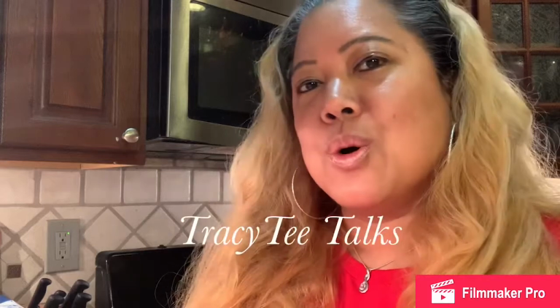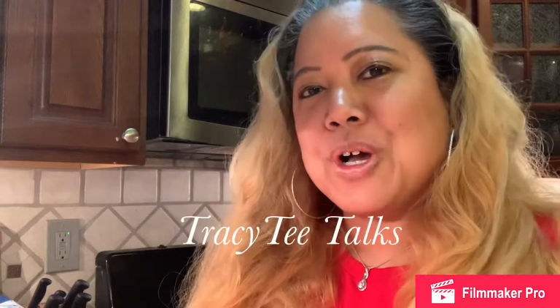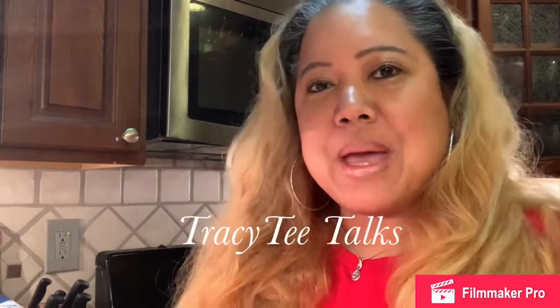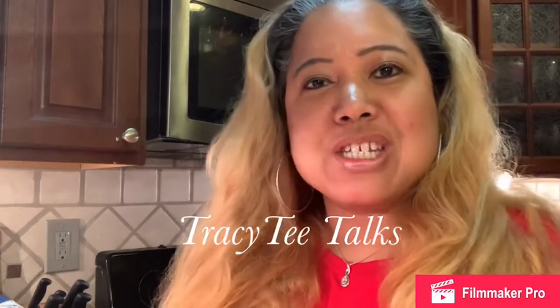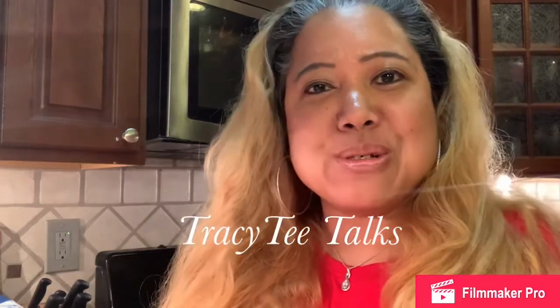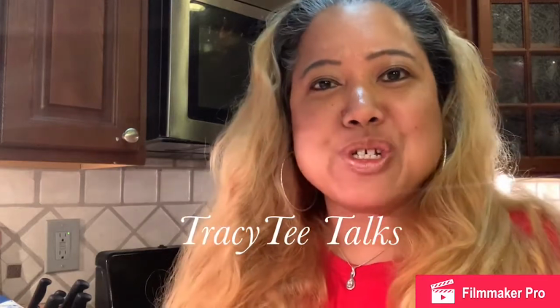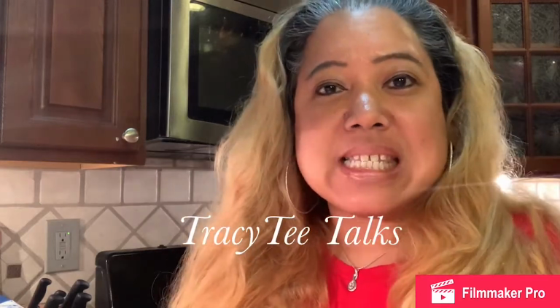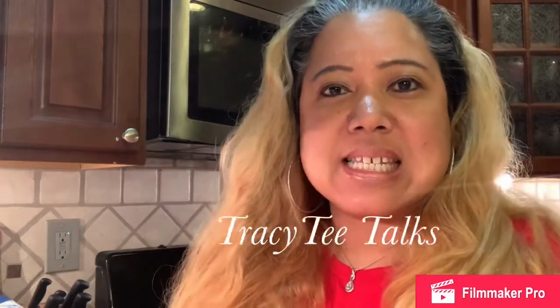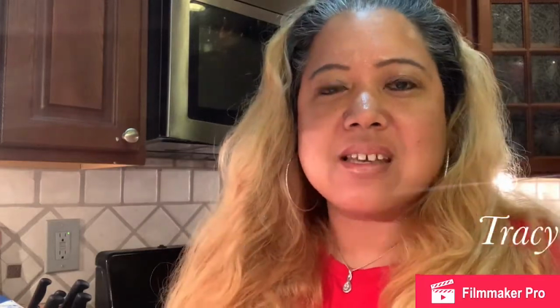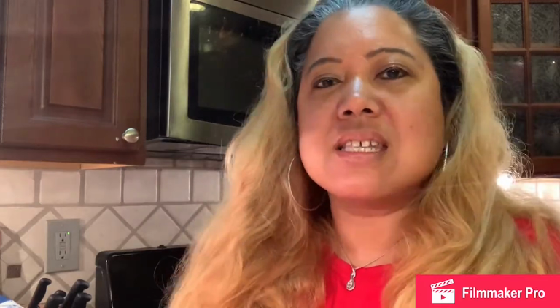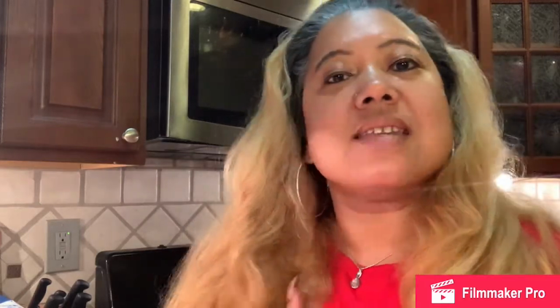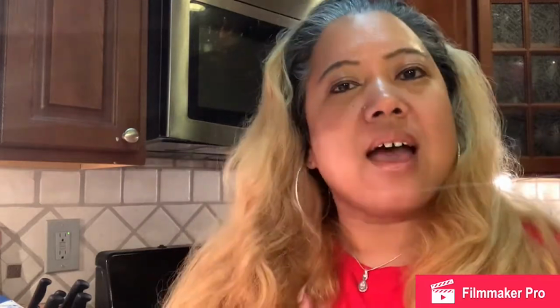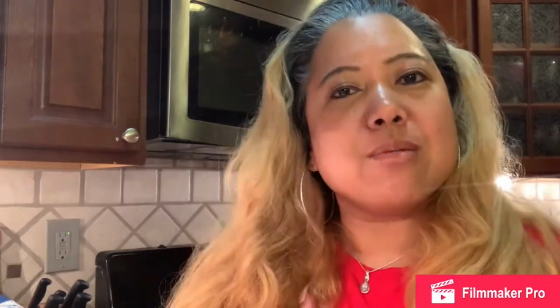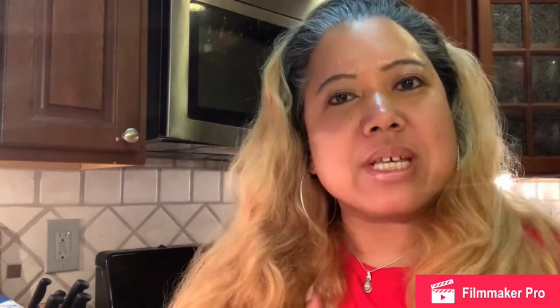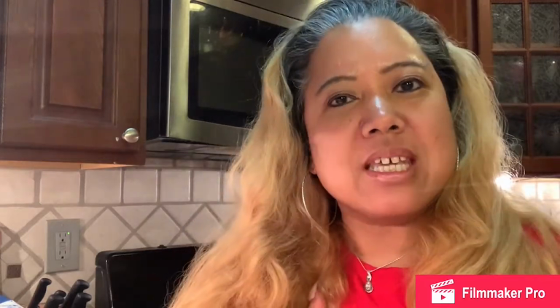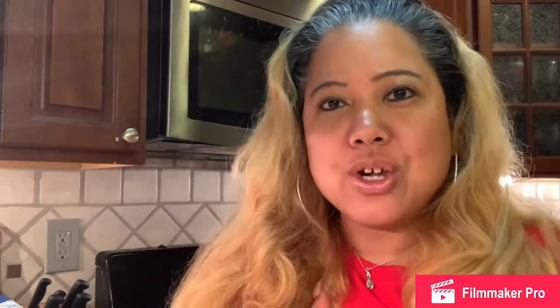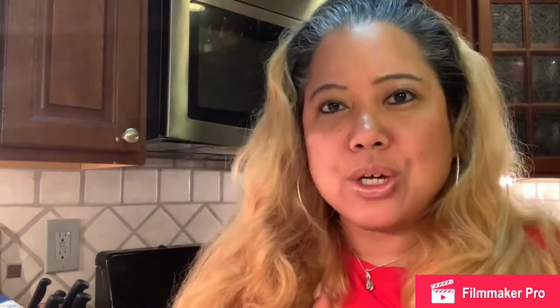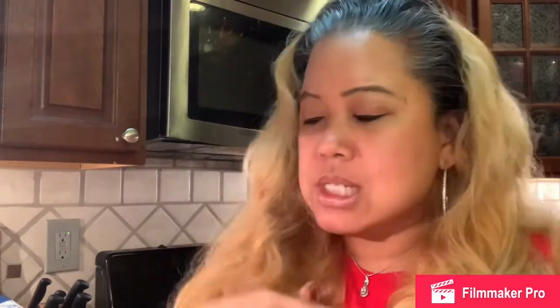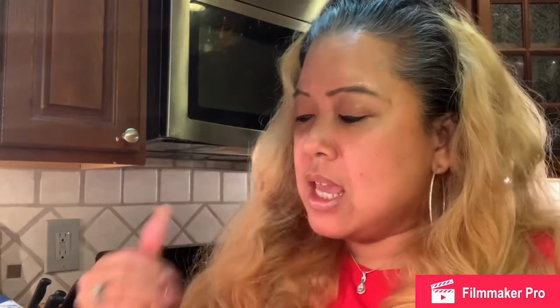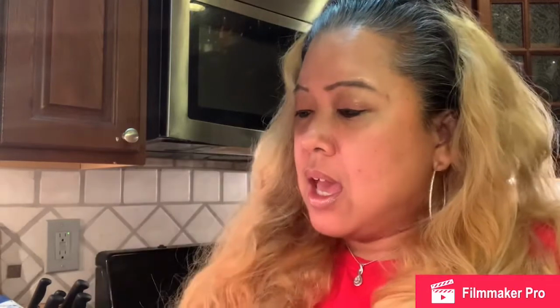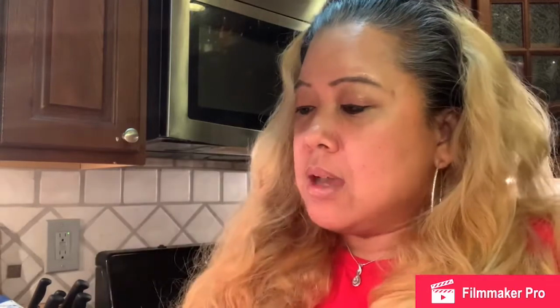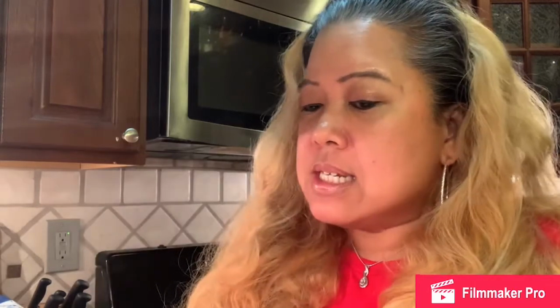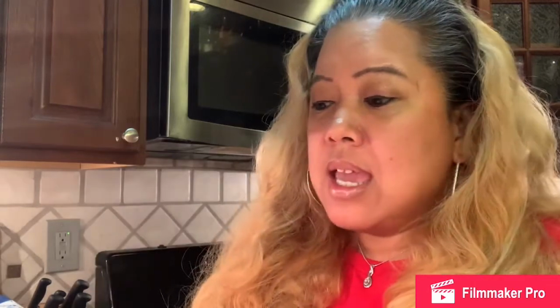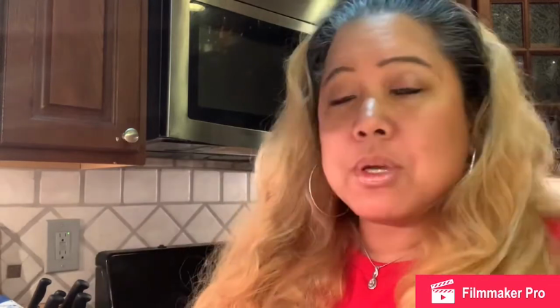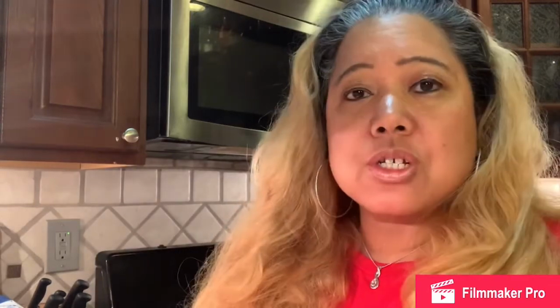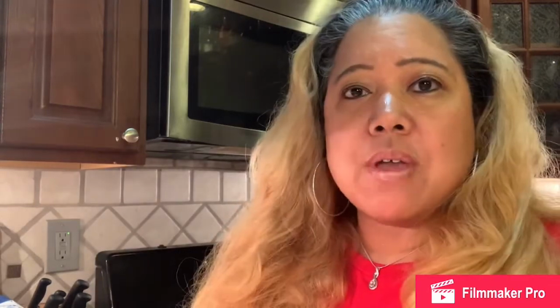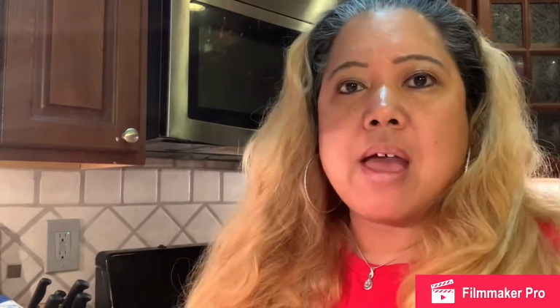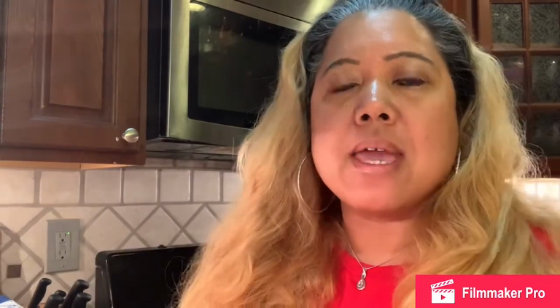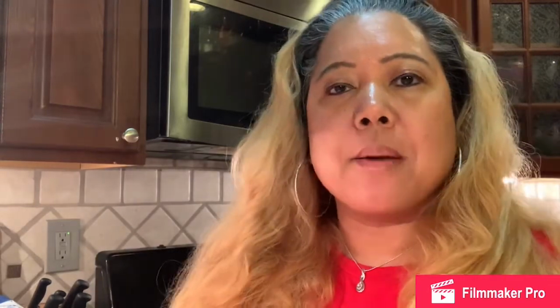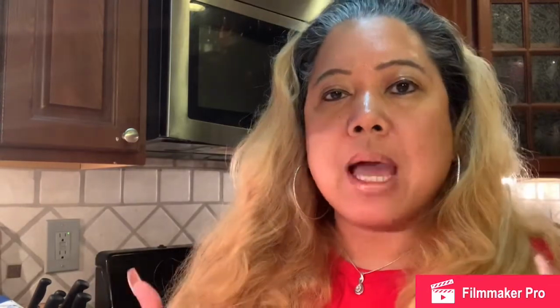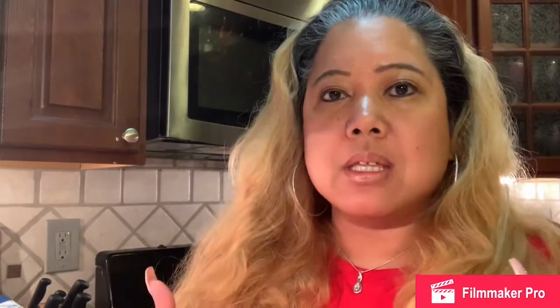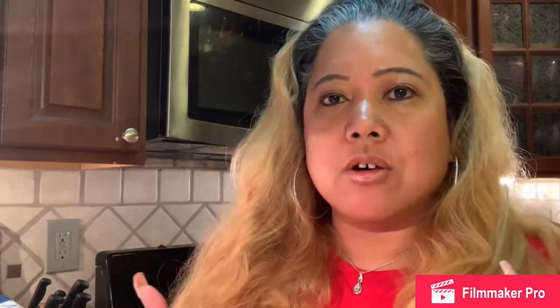Welcome back to Tracy Tea Talks. I am Tracy, your host. Today I'm going to show you how I make my meatloaf.